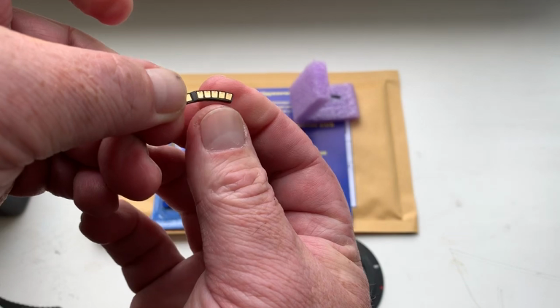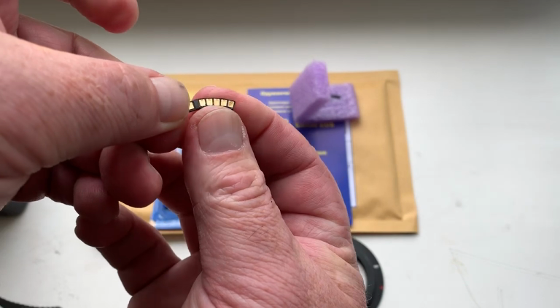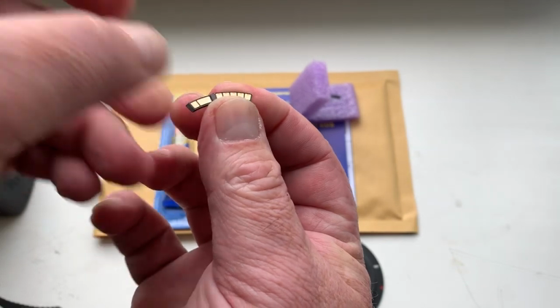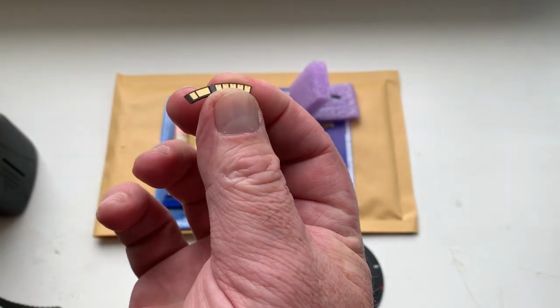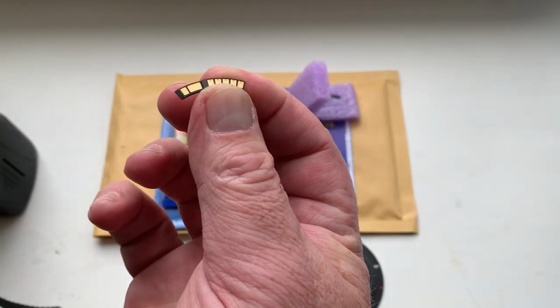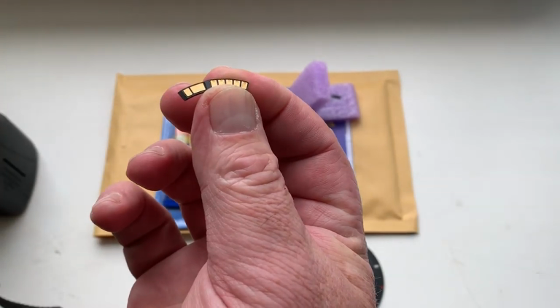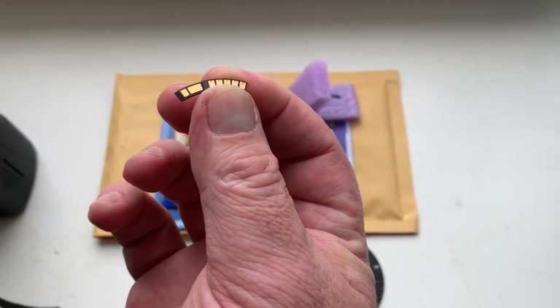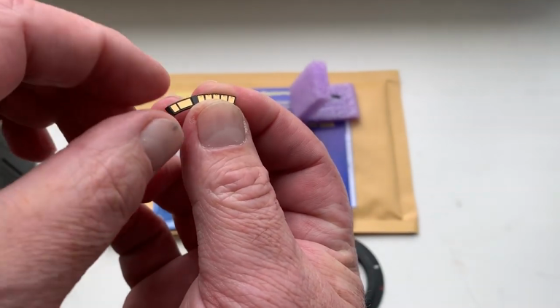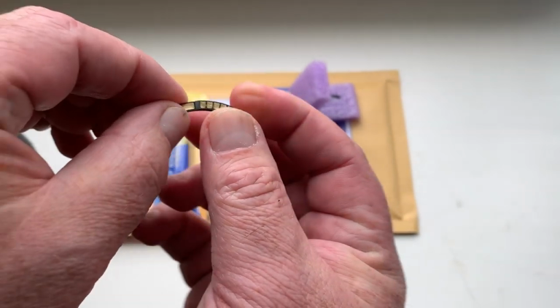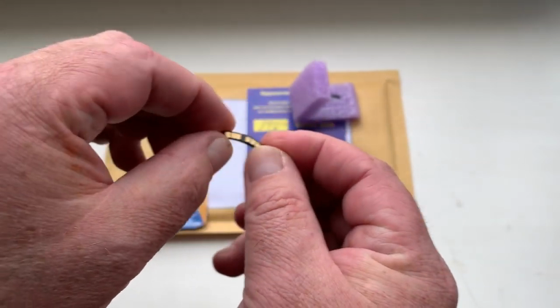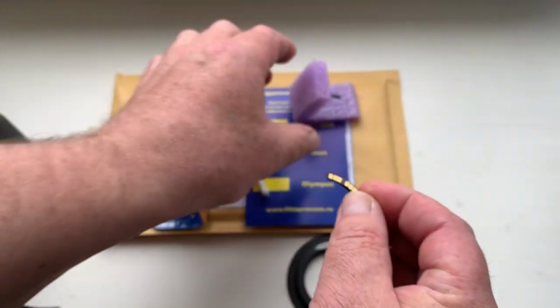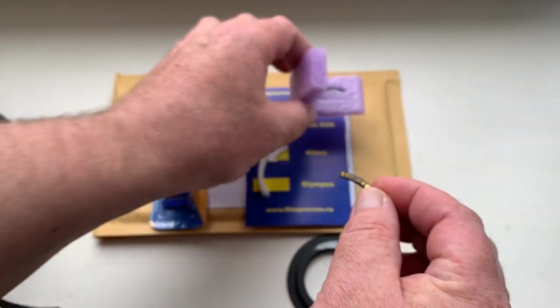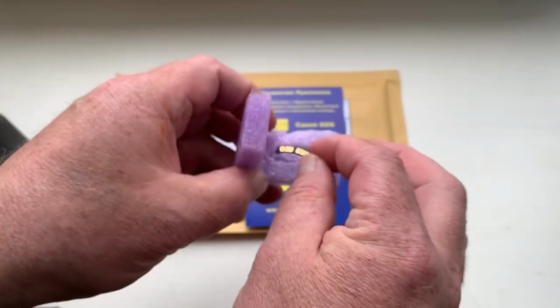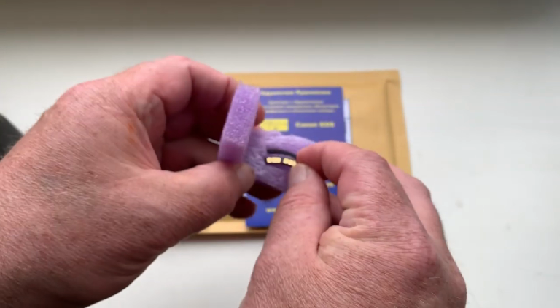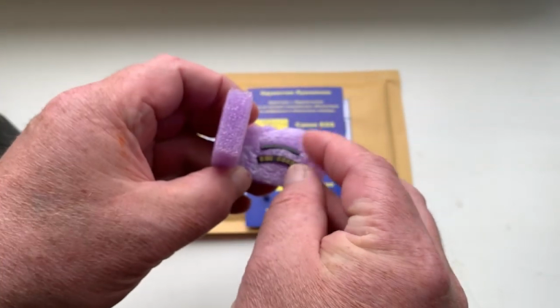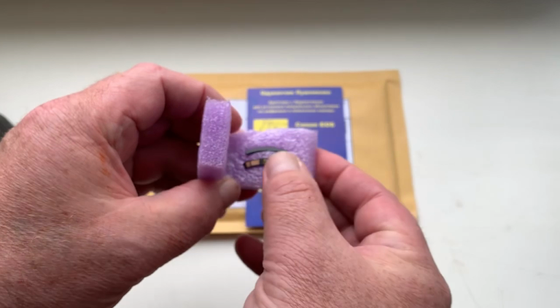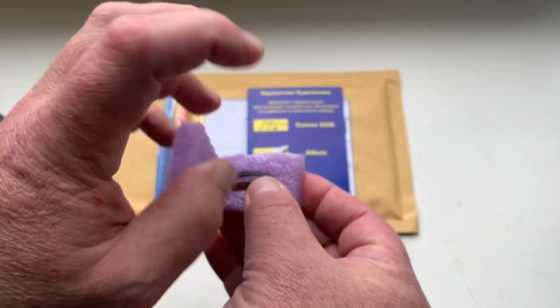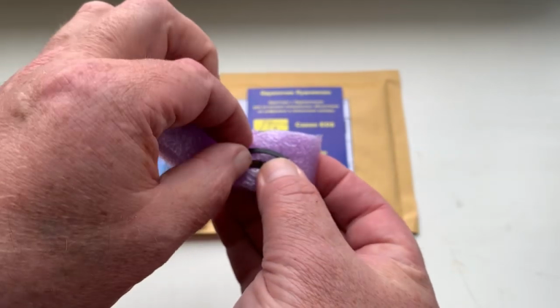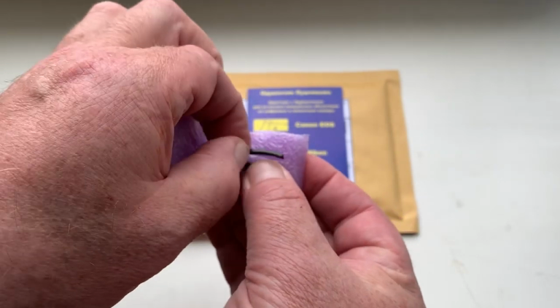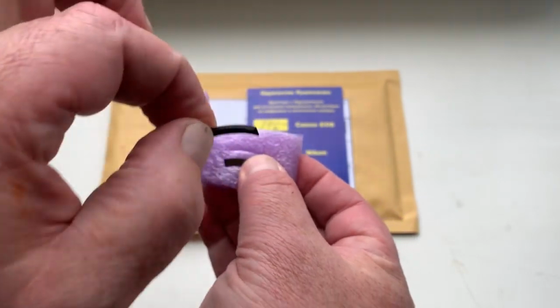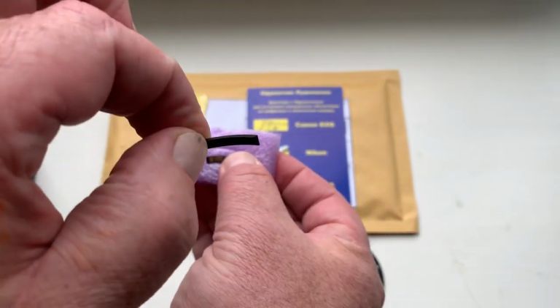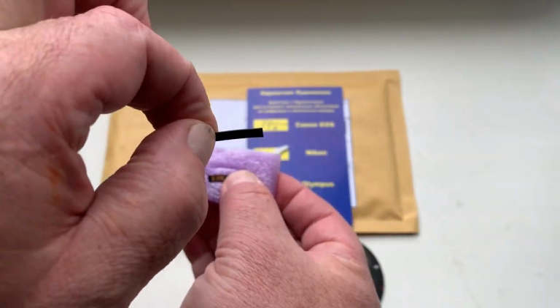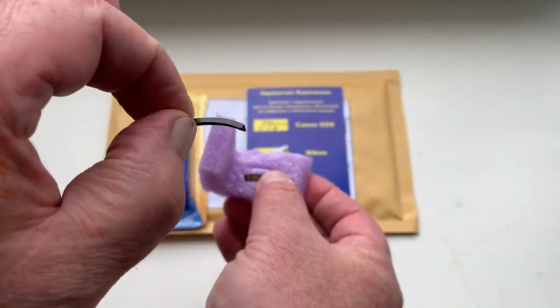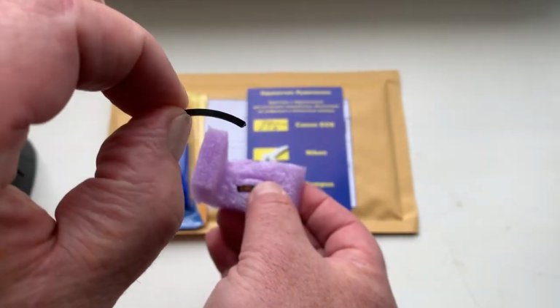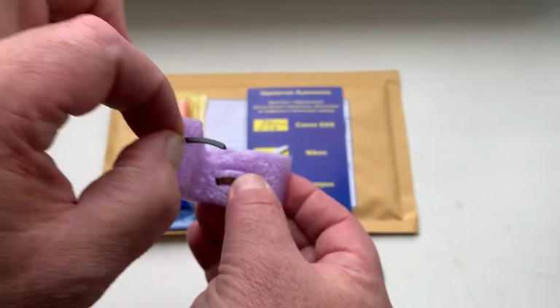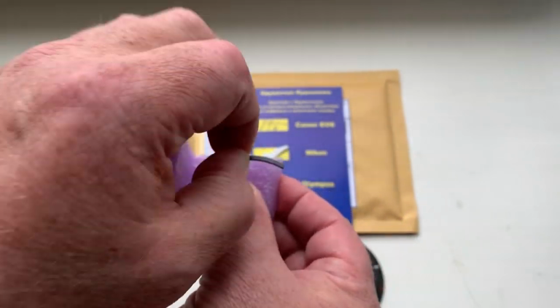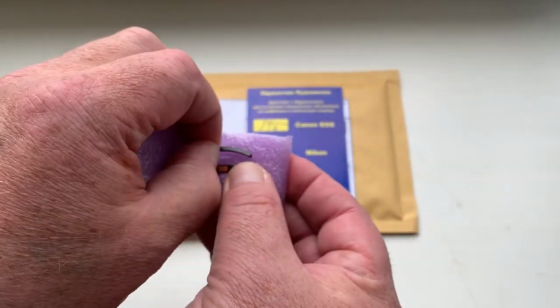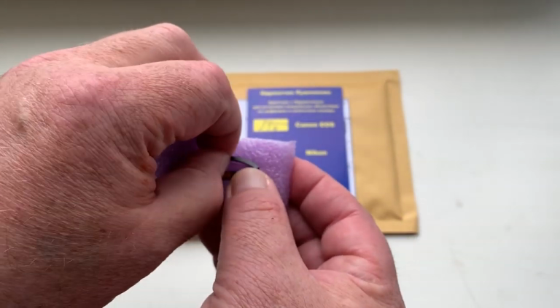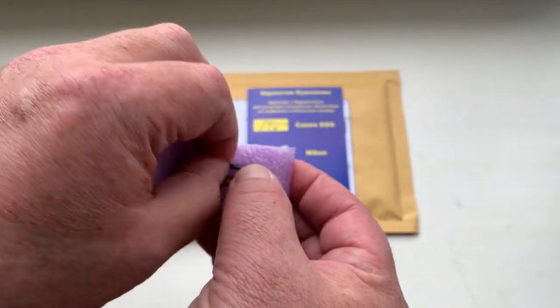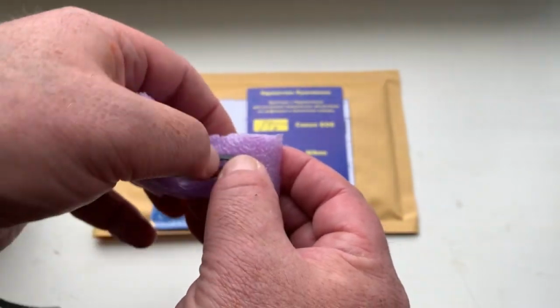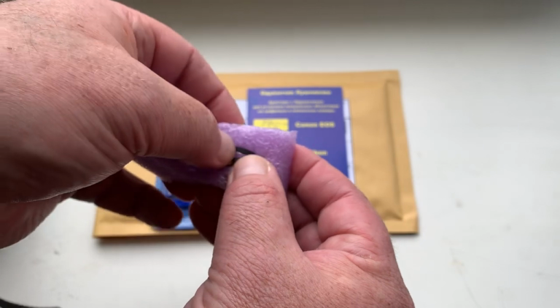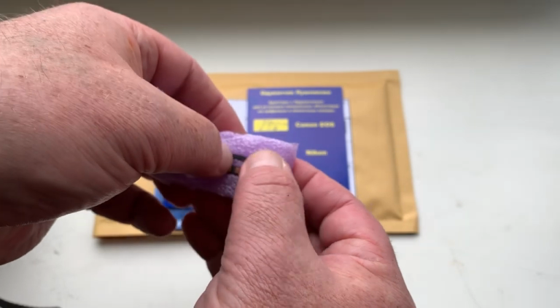This is your chip — full work, fully pre-programmed. And this is a special plate corner for installing on your adapter.